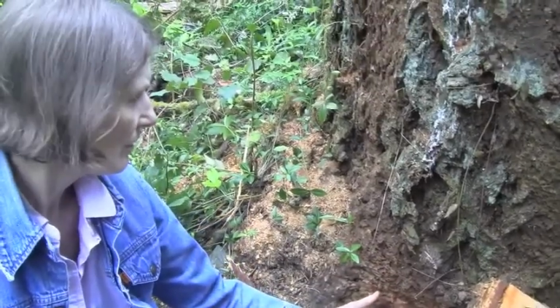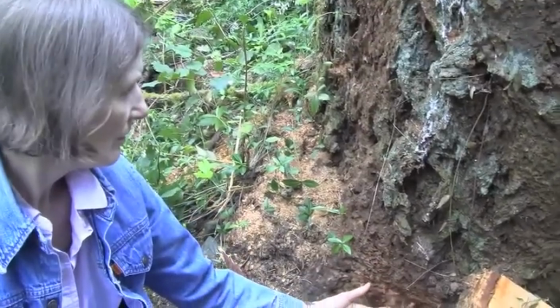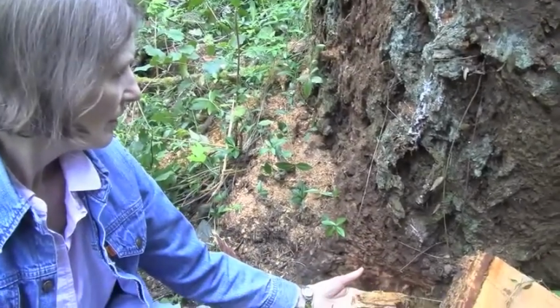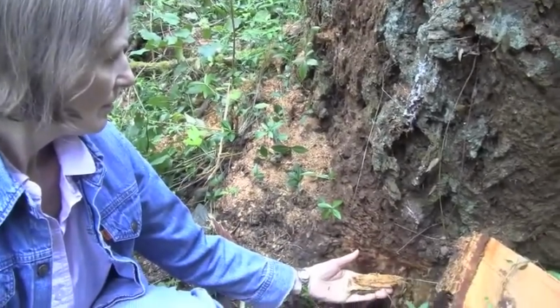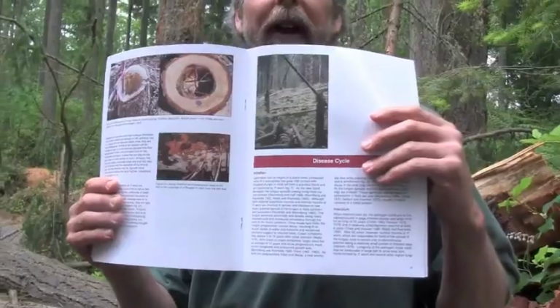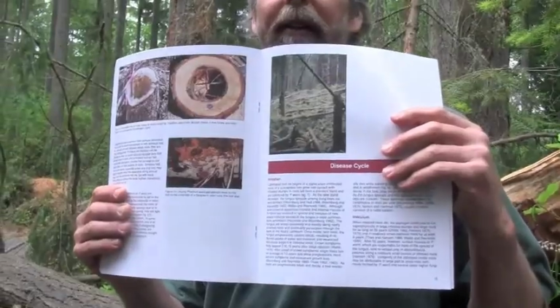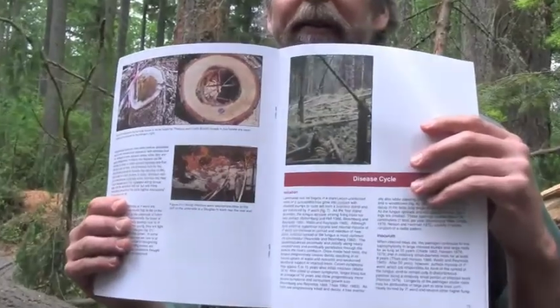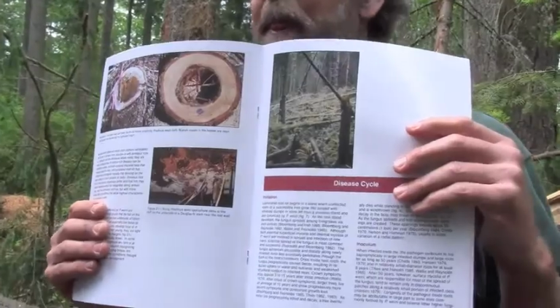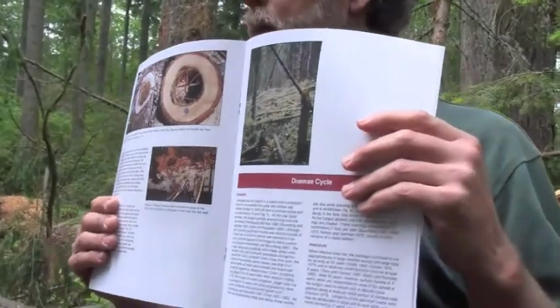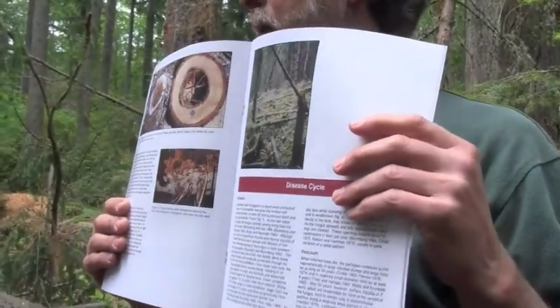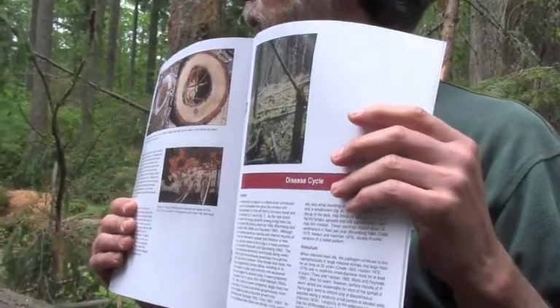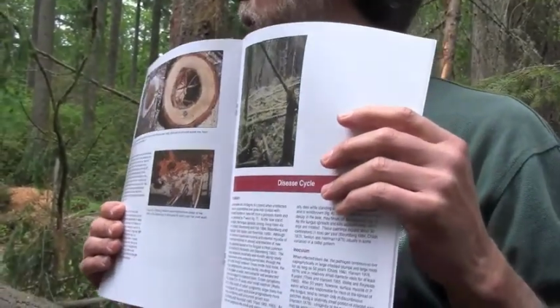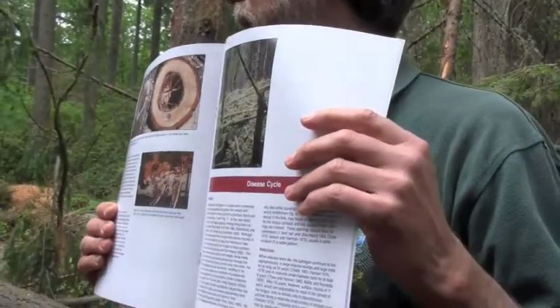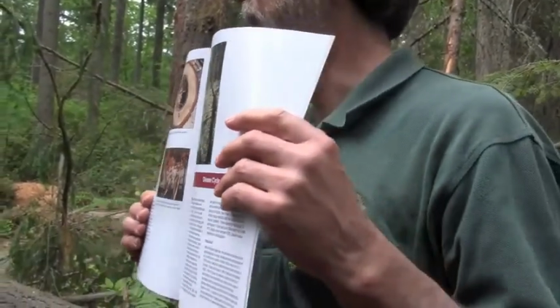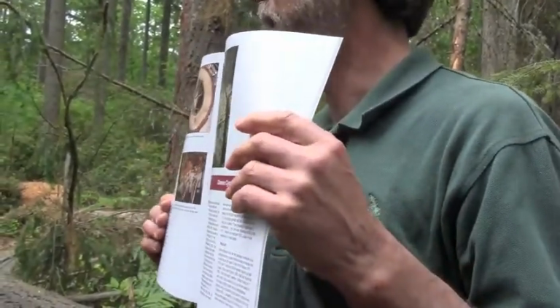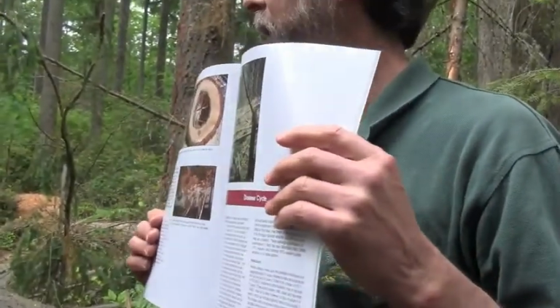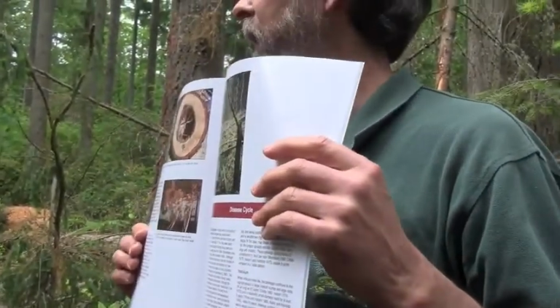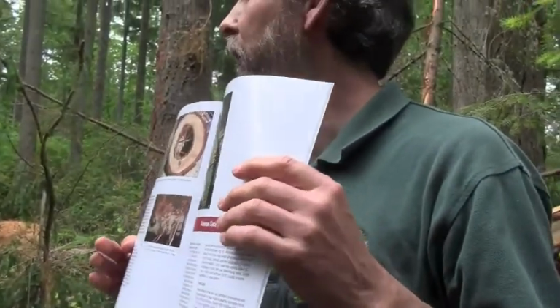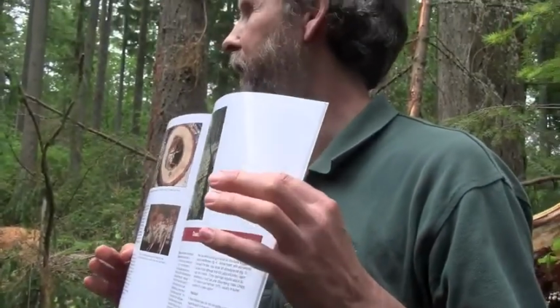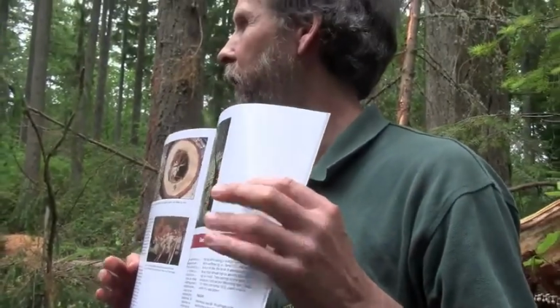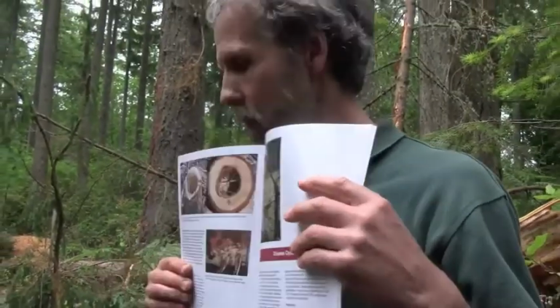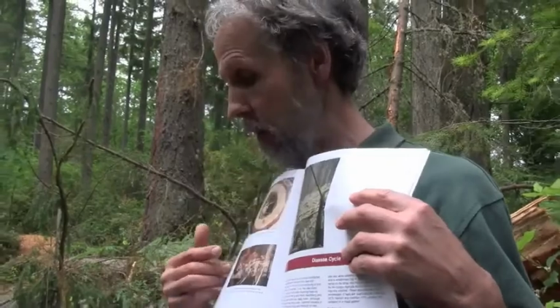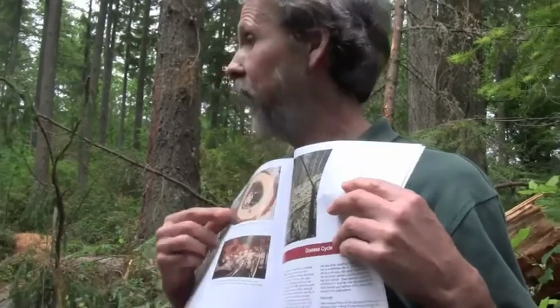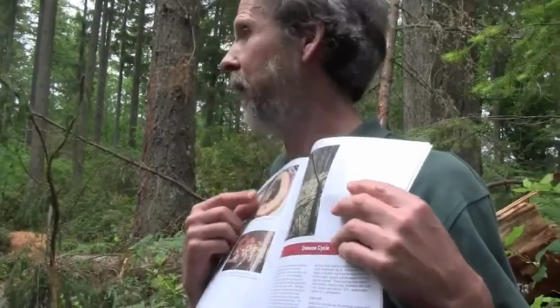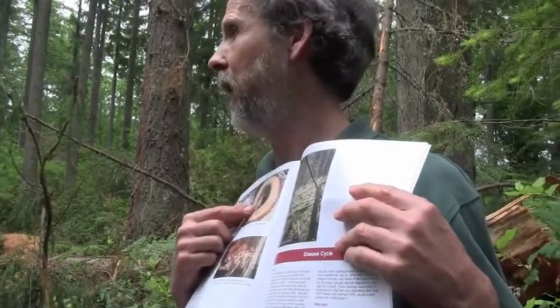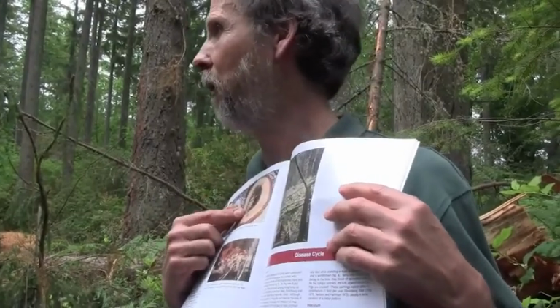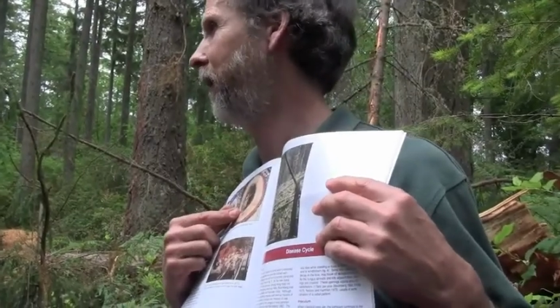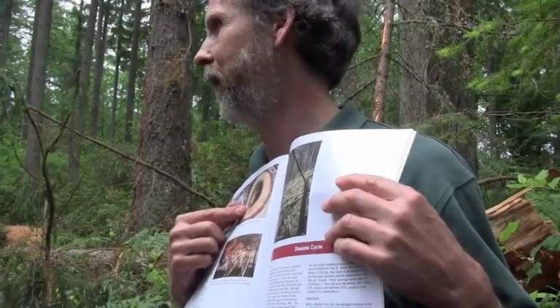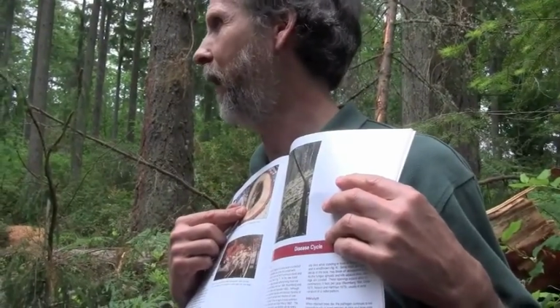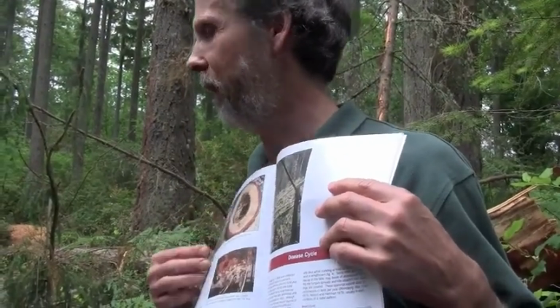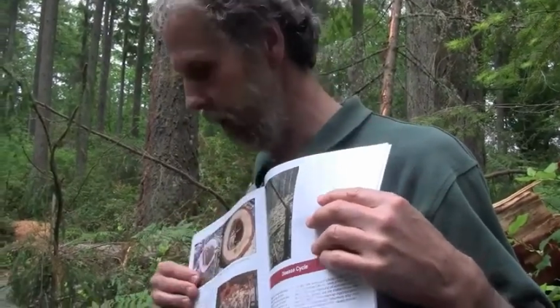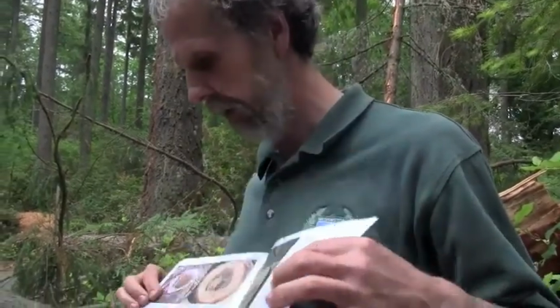Sometimes we find trees that look like this. We can drill these and actually detect it. Other pathogens more often than not create more openings than this laminated root rot does.